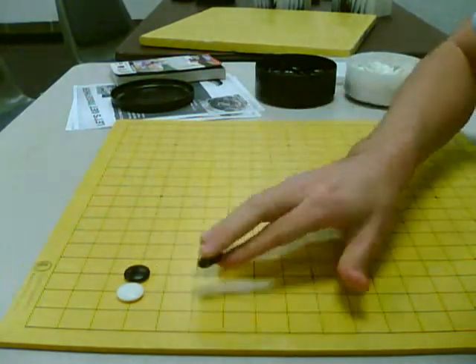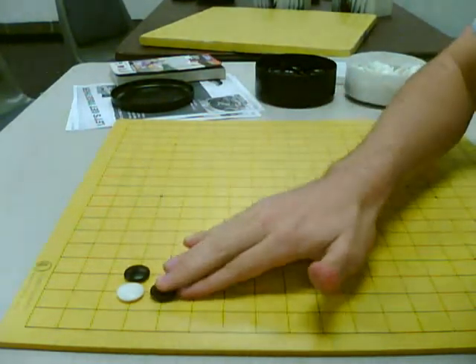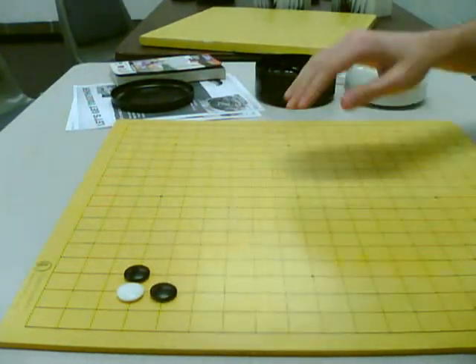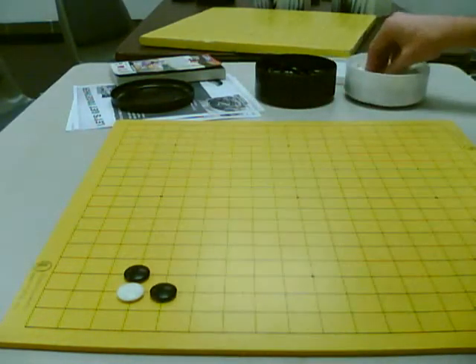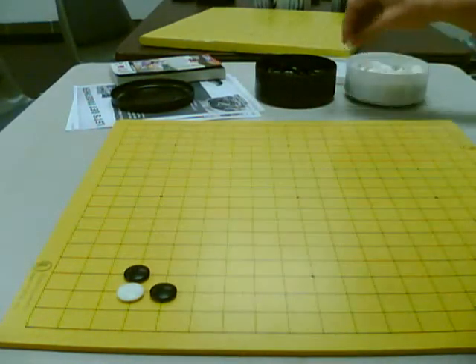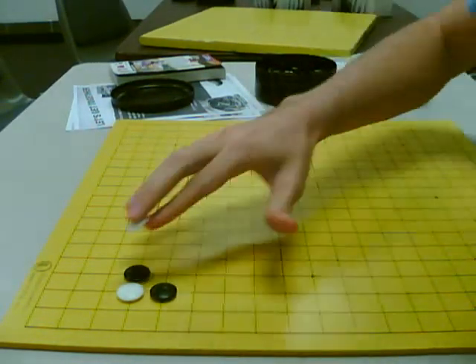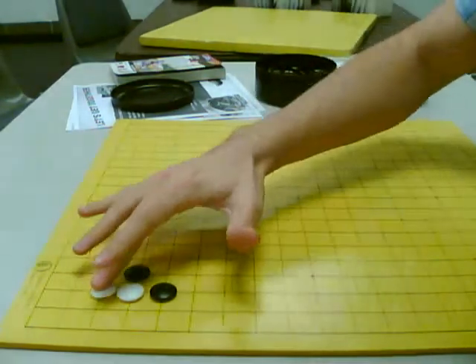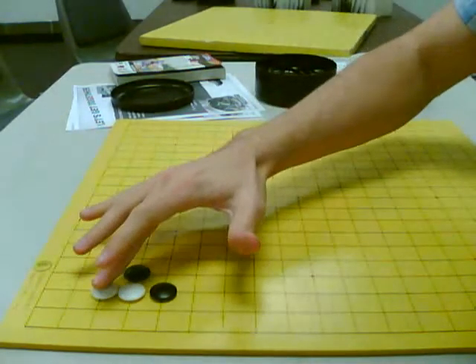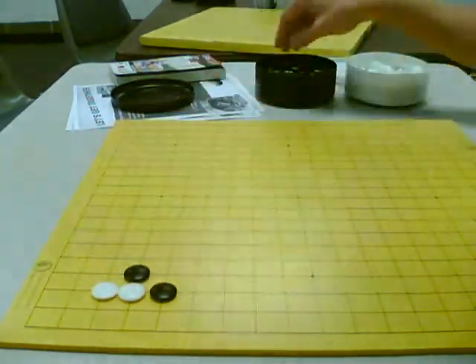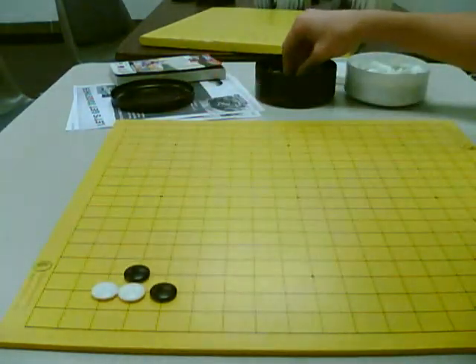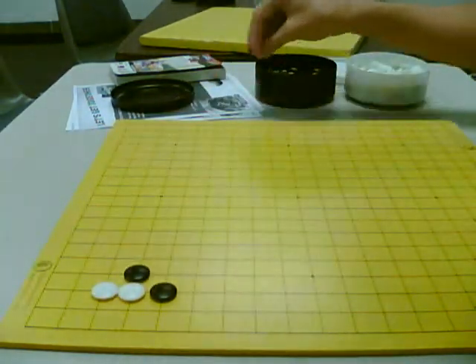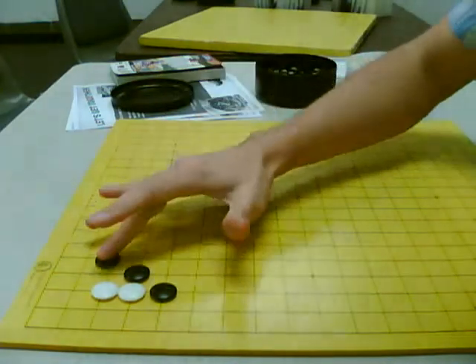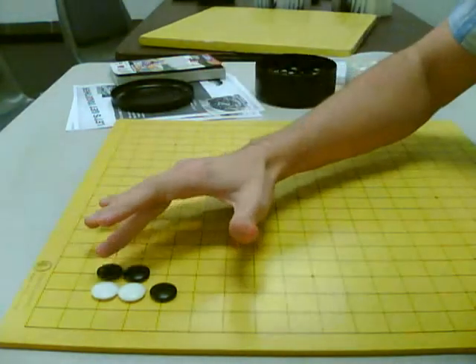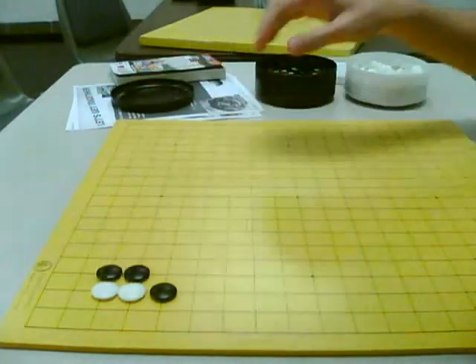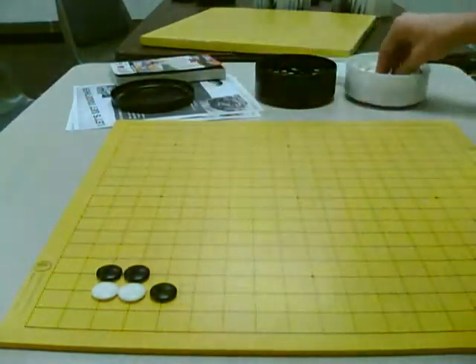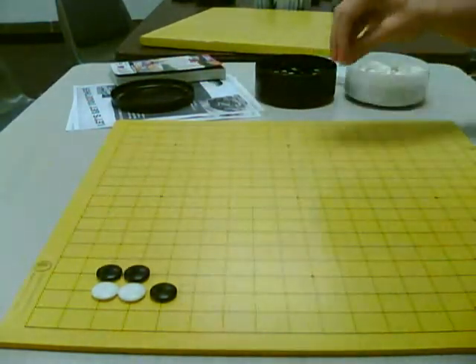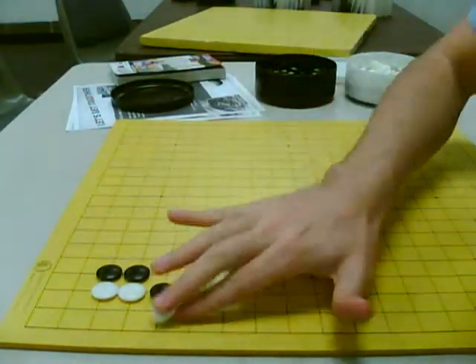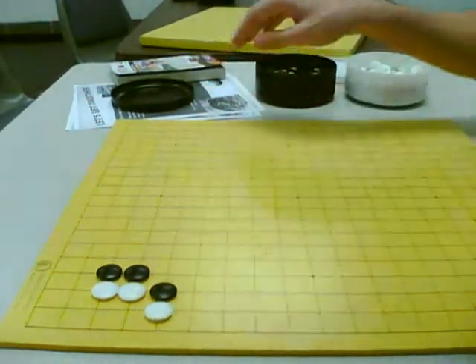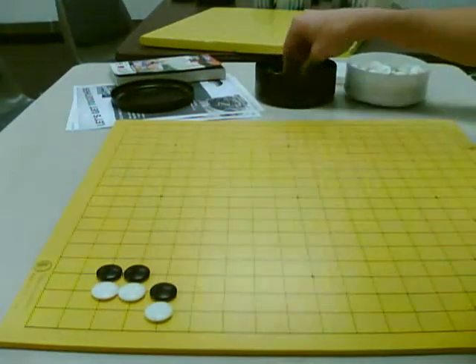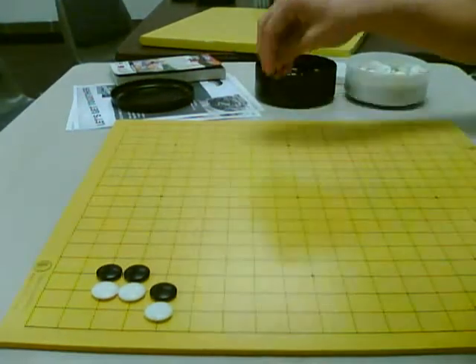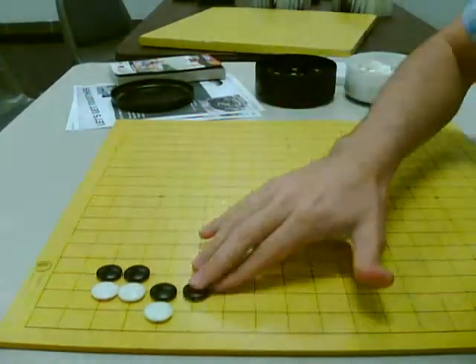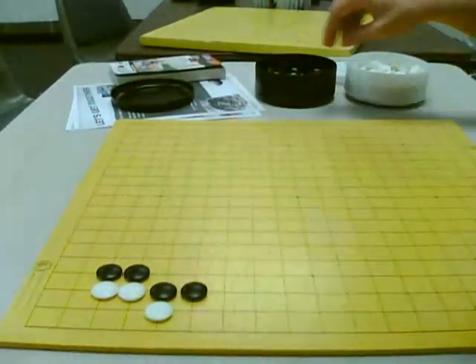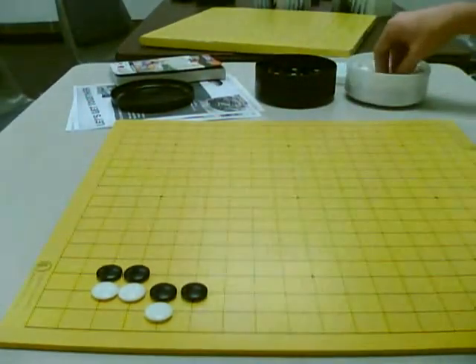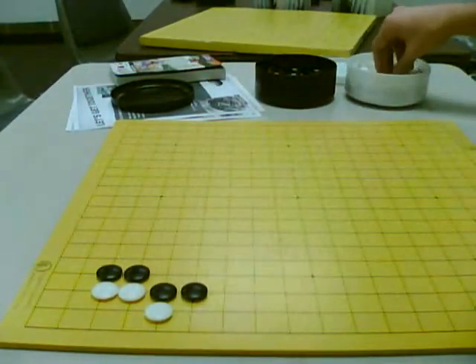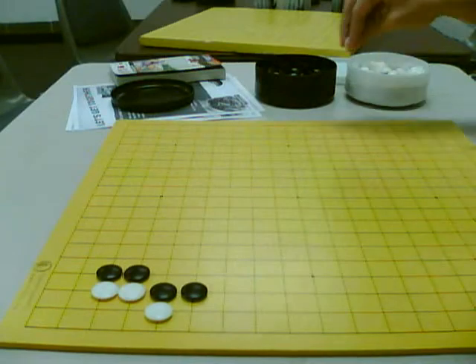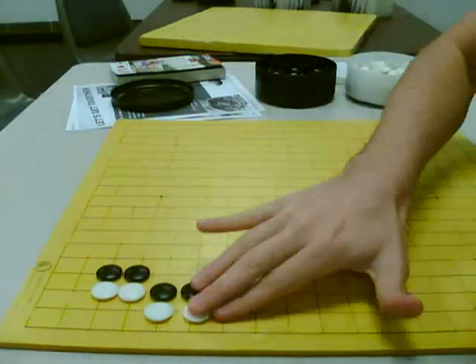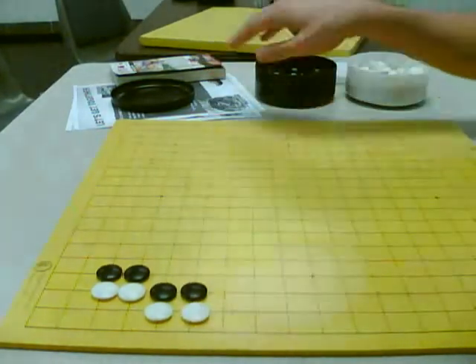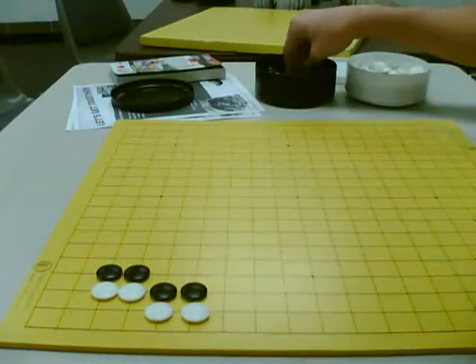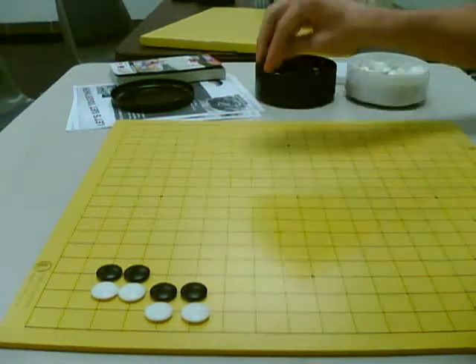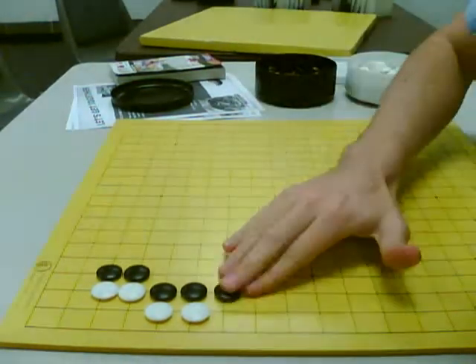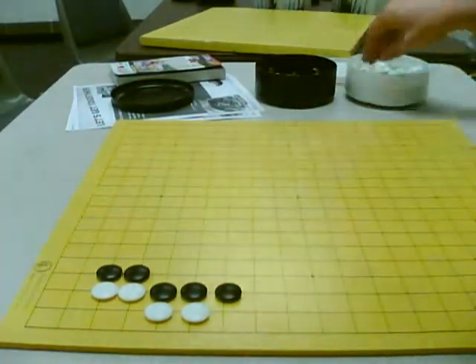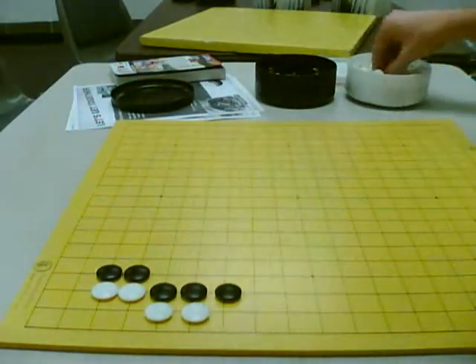So if you go here and White goes here, and Black goes here, it goes into the normal 3-3 variation. You just play this out and Black gets a wall.